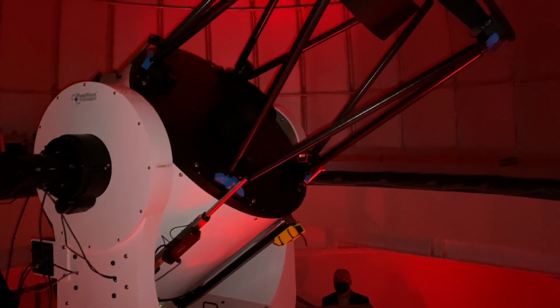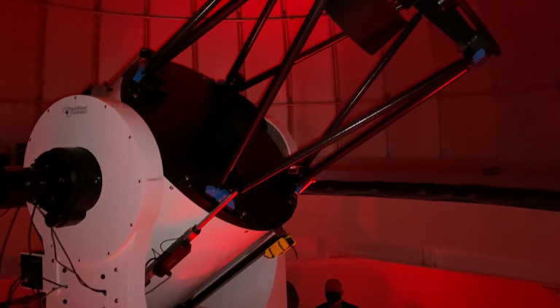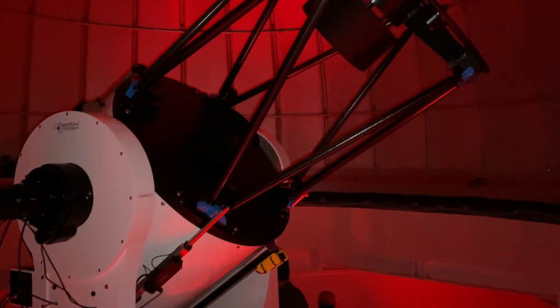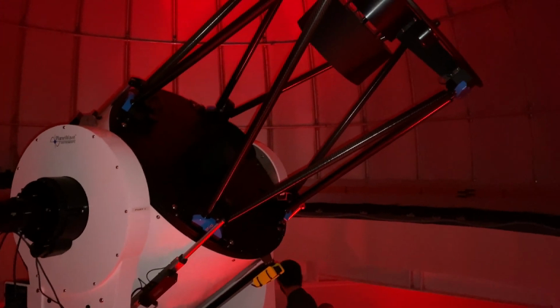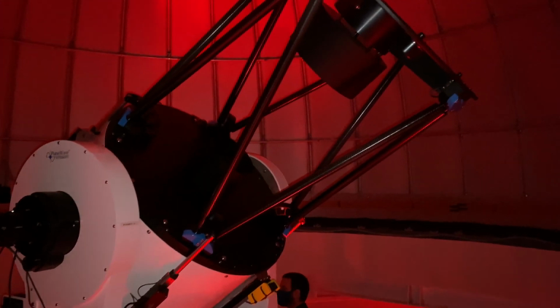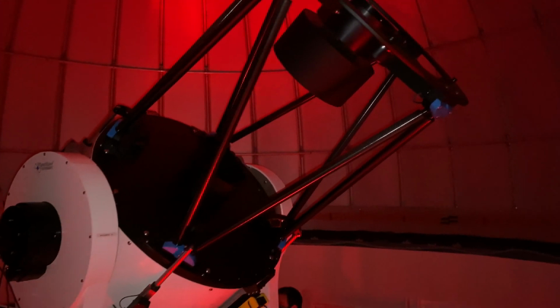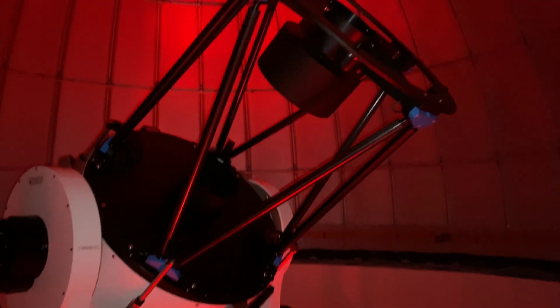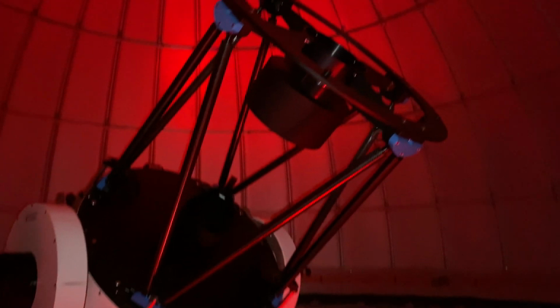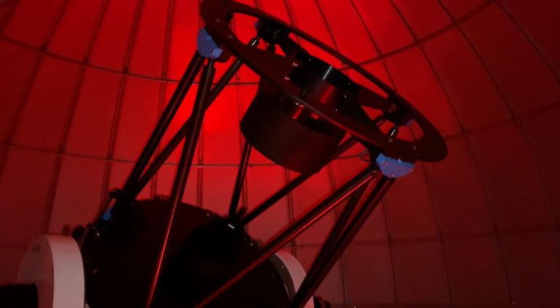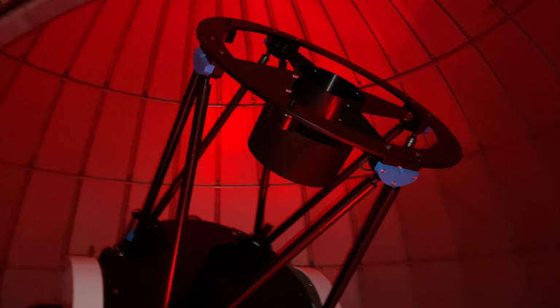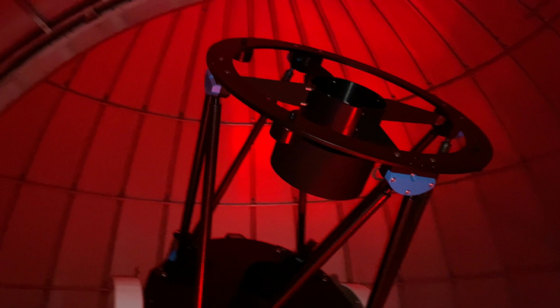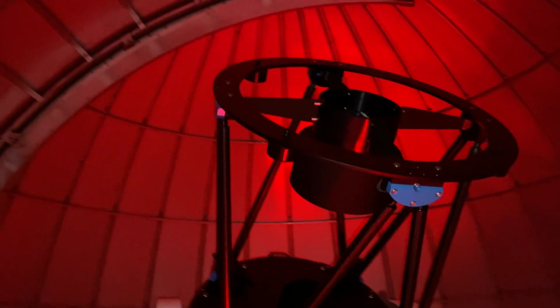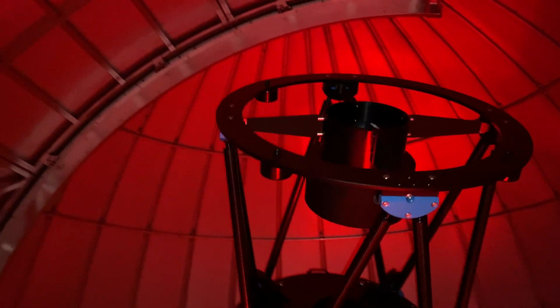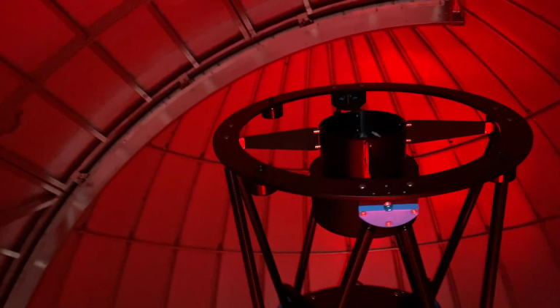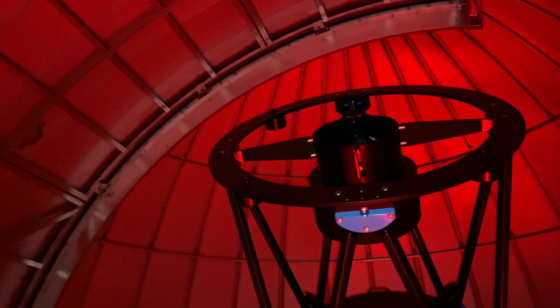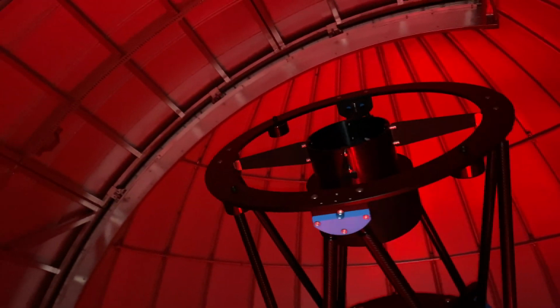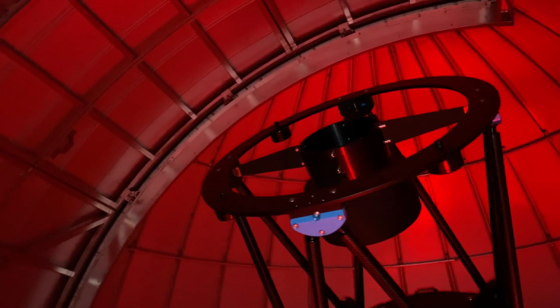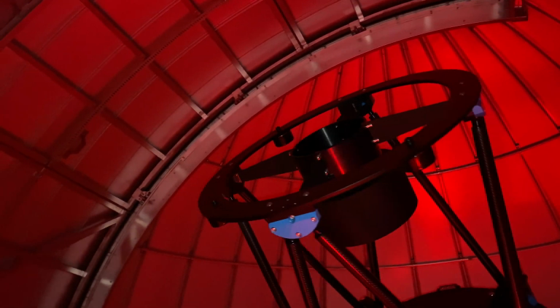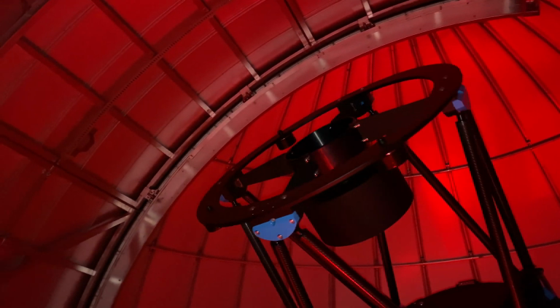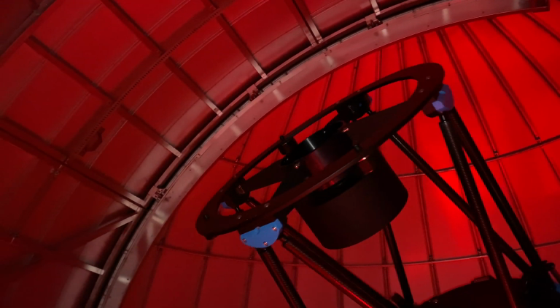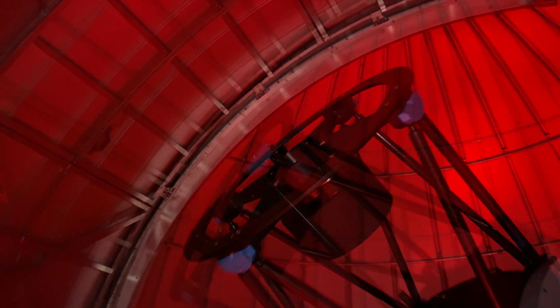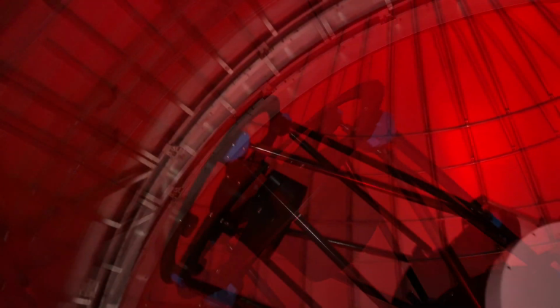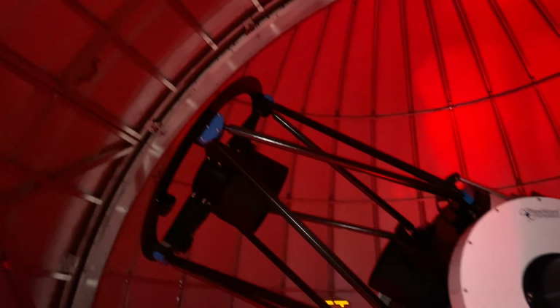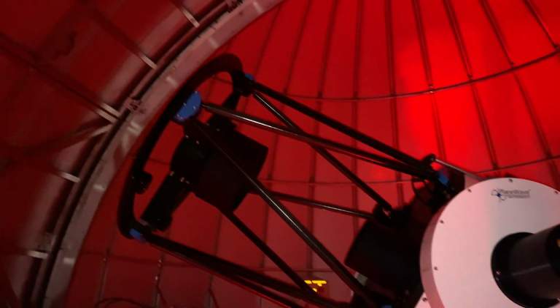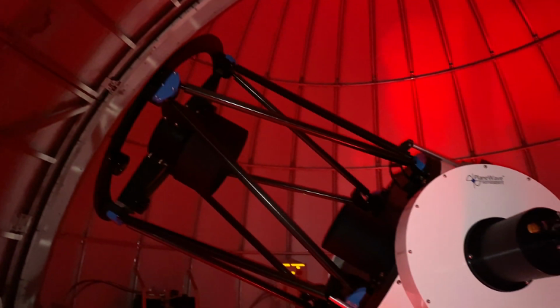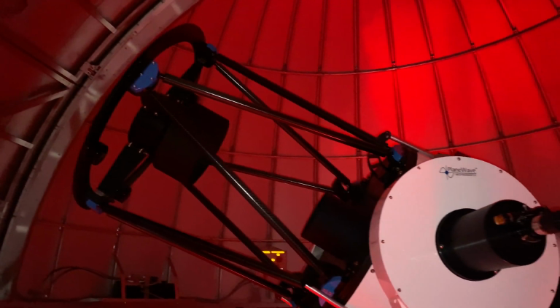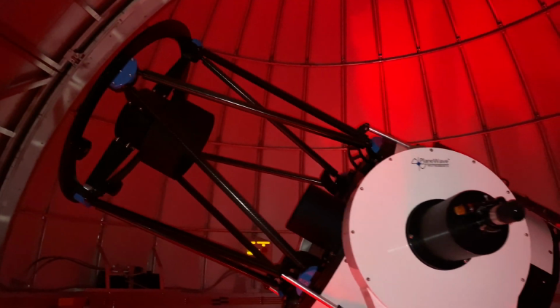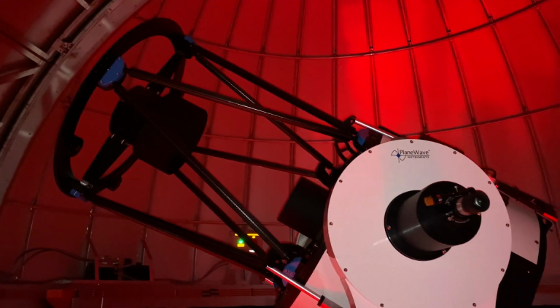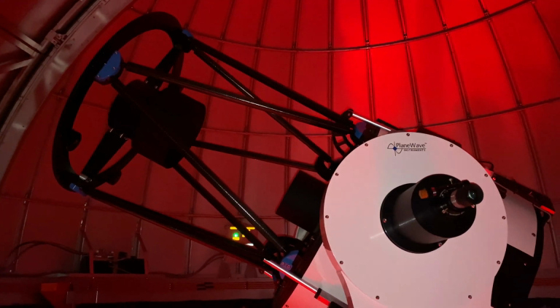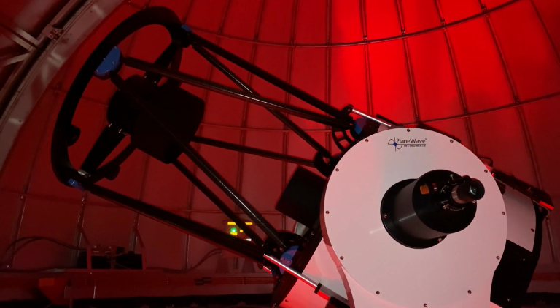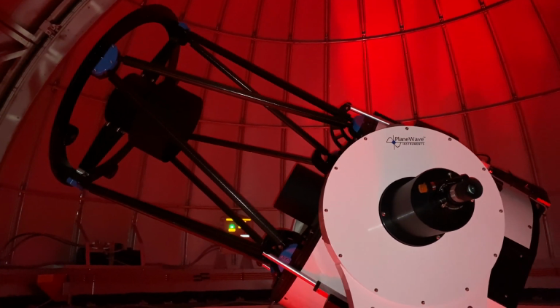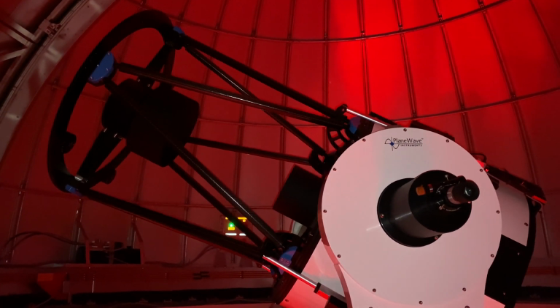For students in introductory astronomy or any other students at UNG, this facility provides an opportunity to wonder and marvel at the night sky and also to perhaps have a once-in-a-lifetime opportunity to control a large telescope.